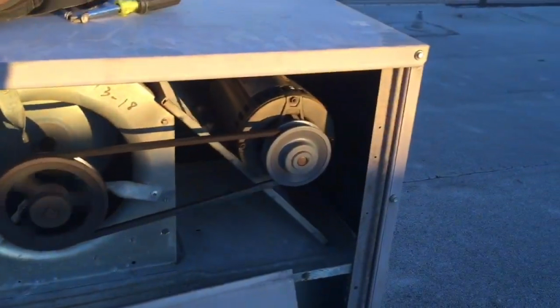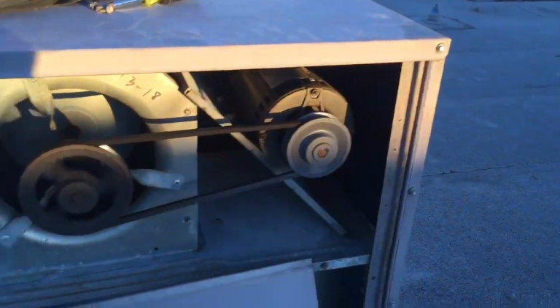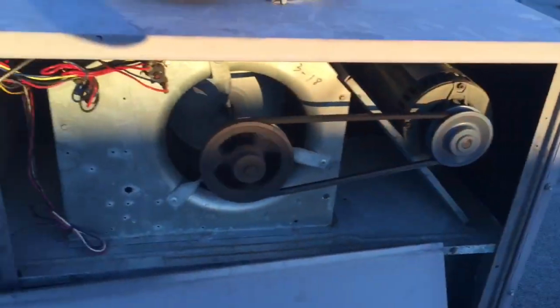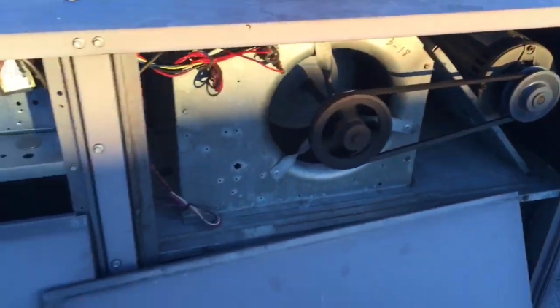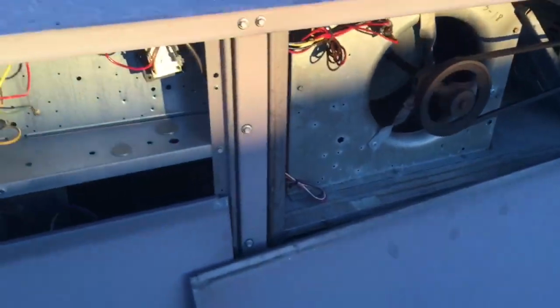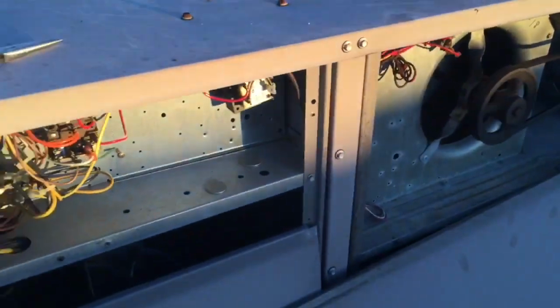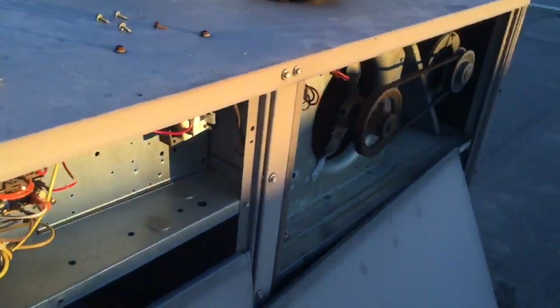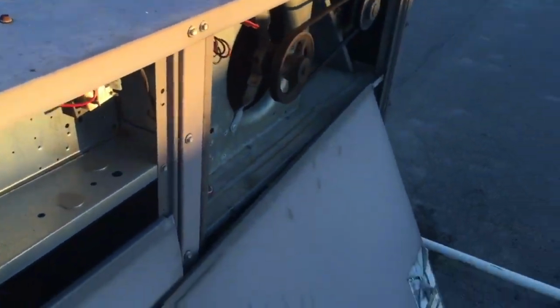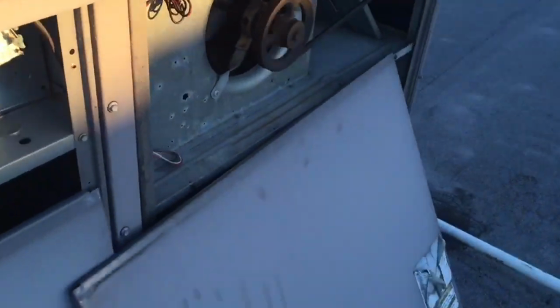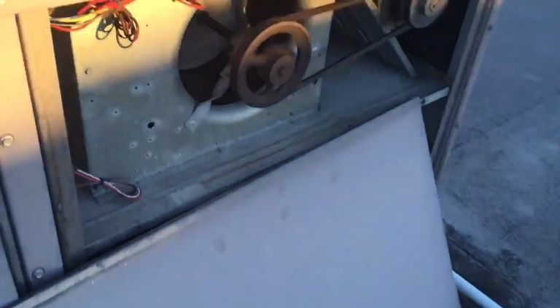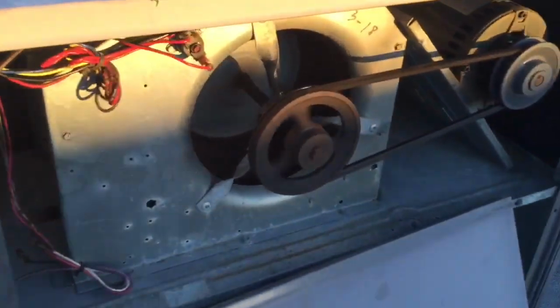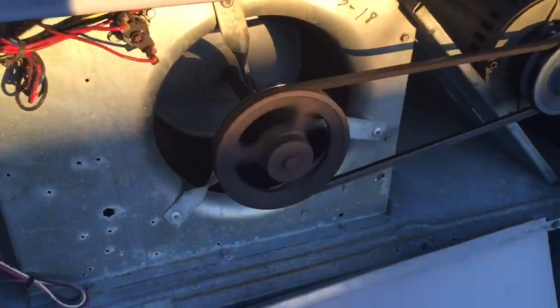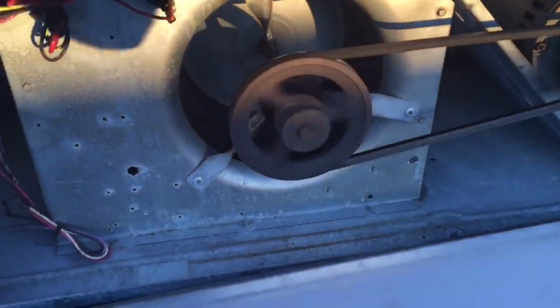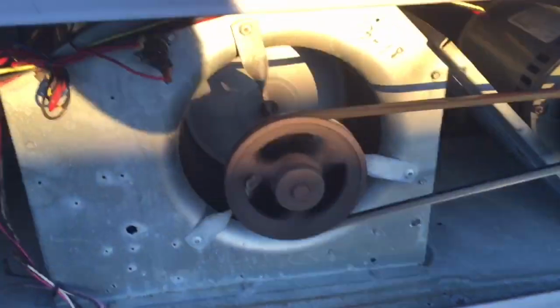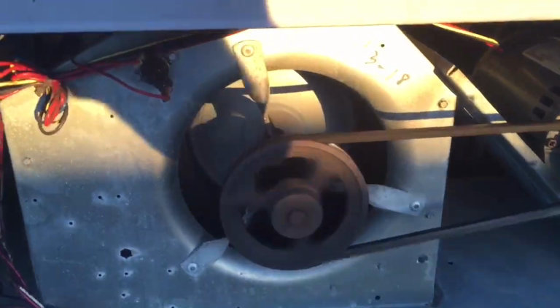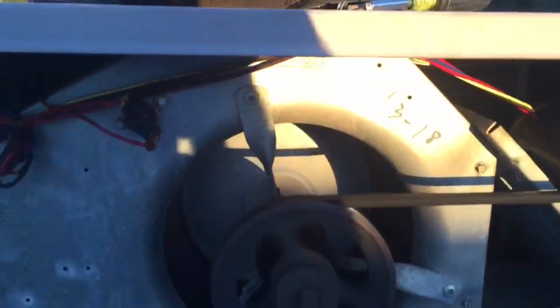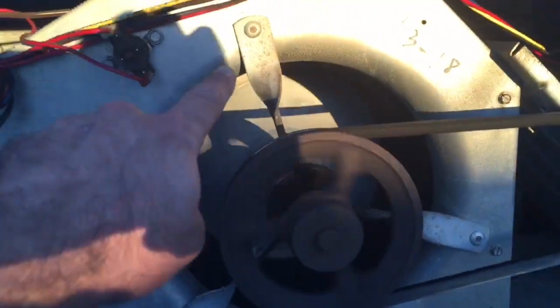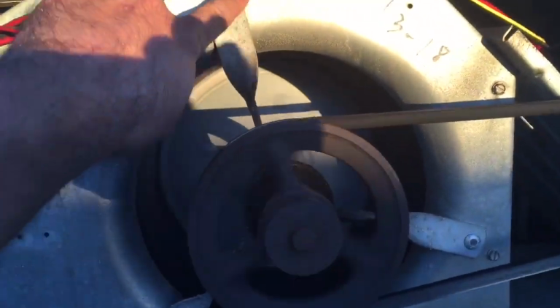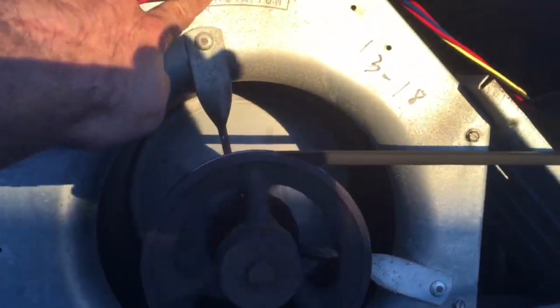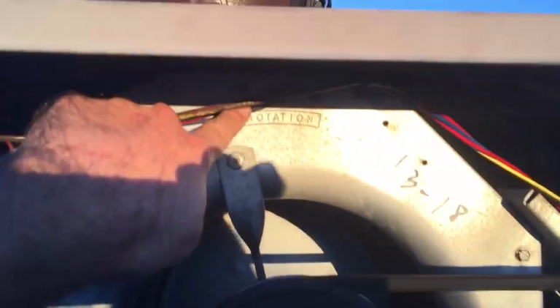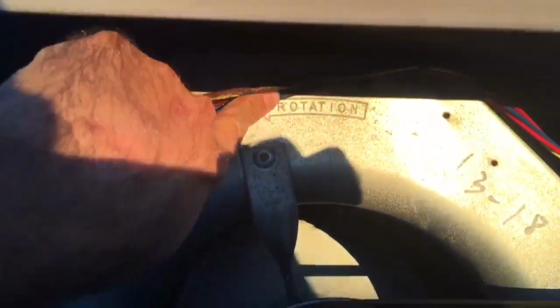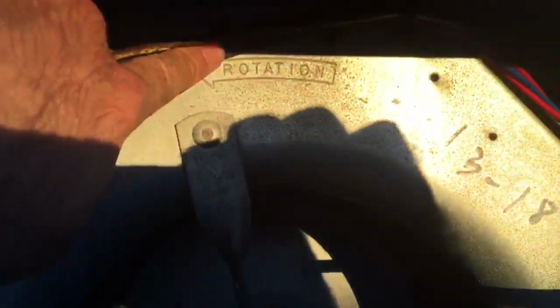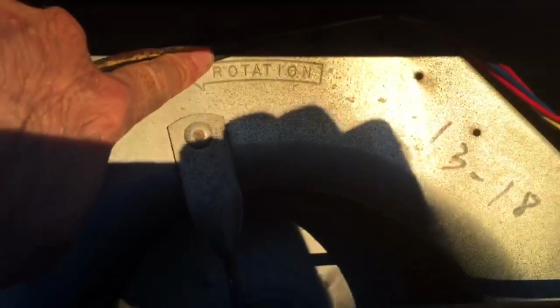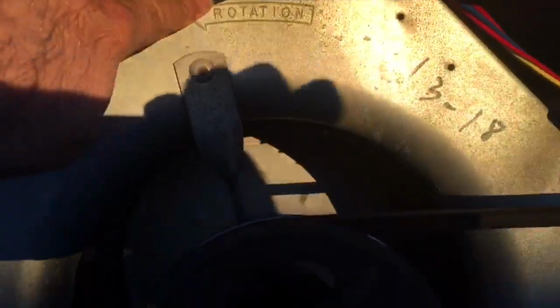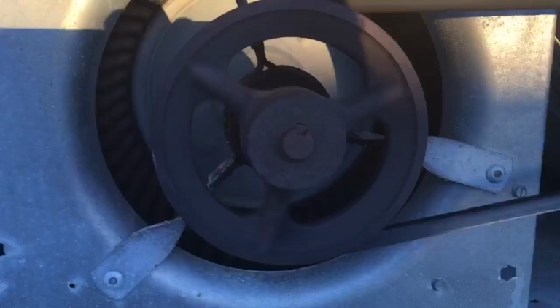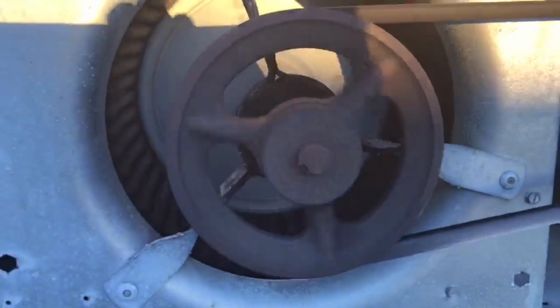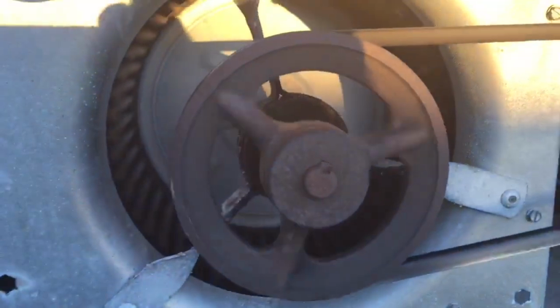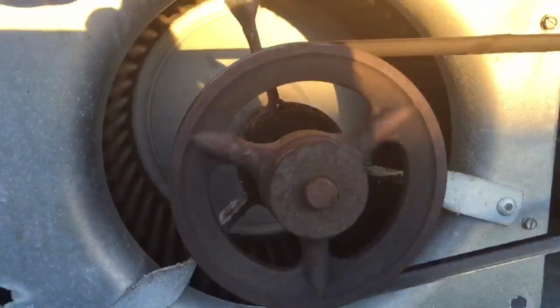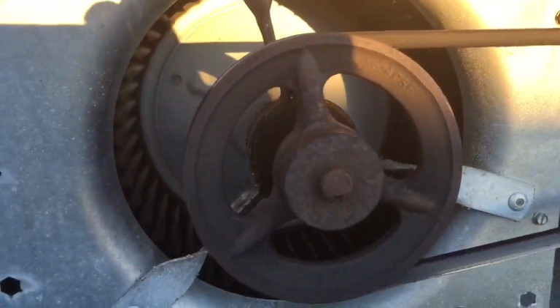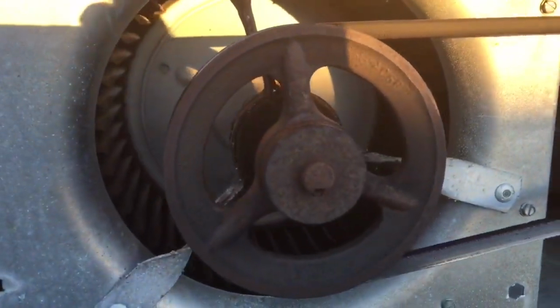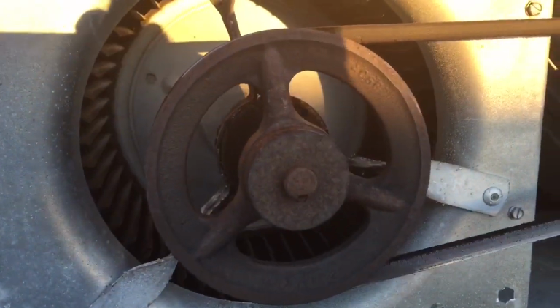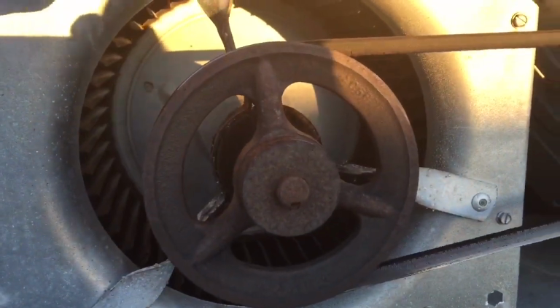That's a three-phase motor — check it out. Rotation. Right here, this sucker is going the opposite way.